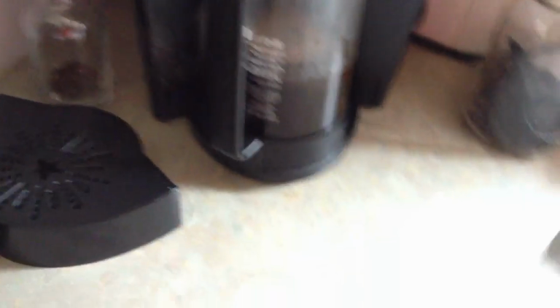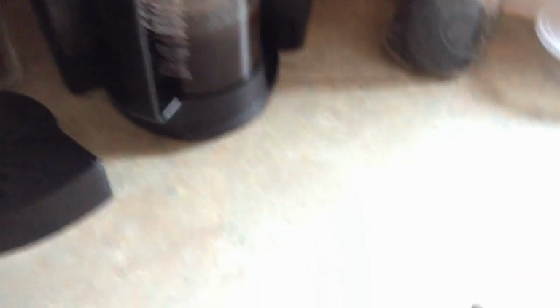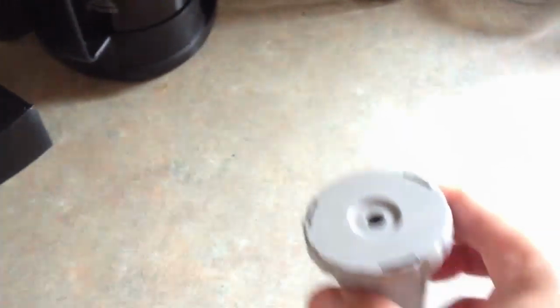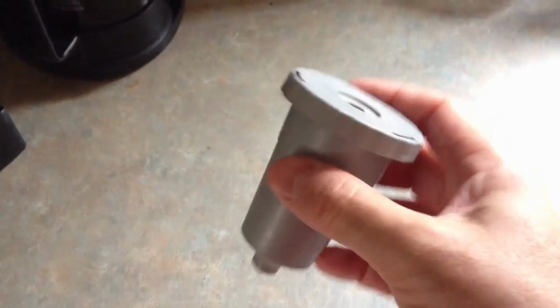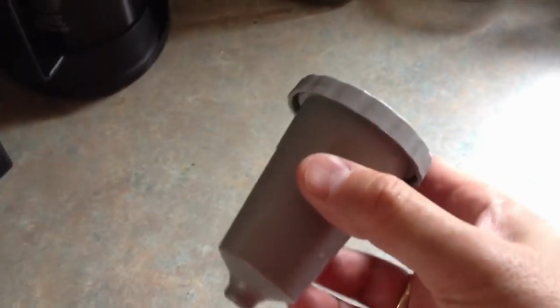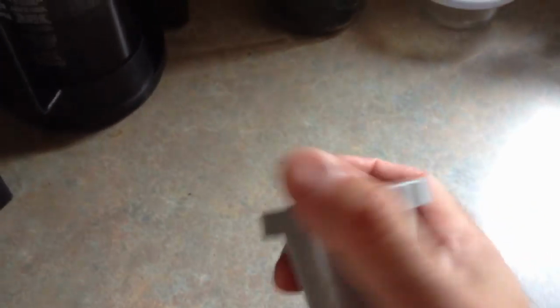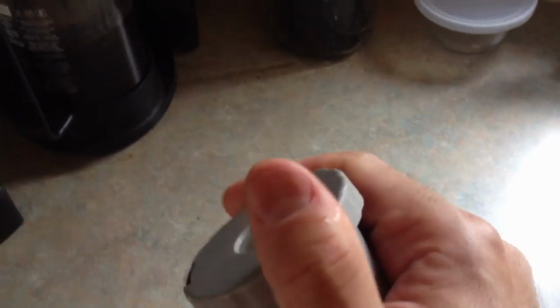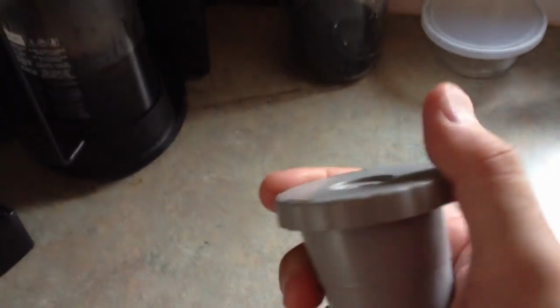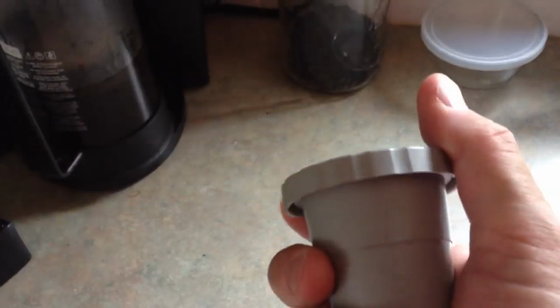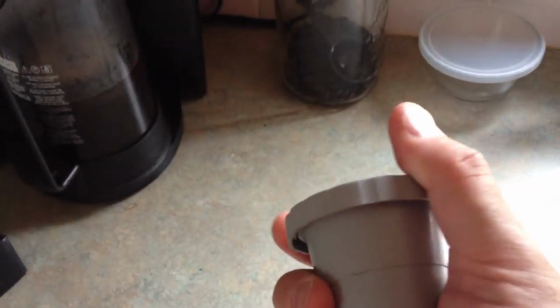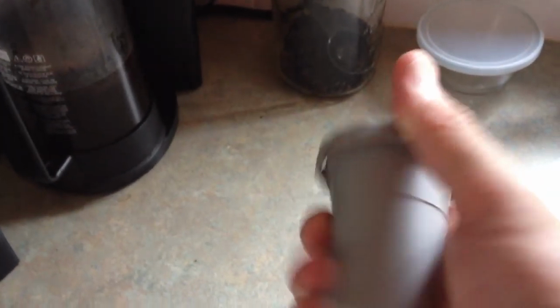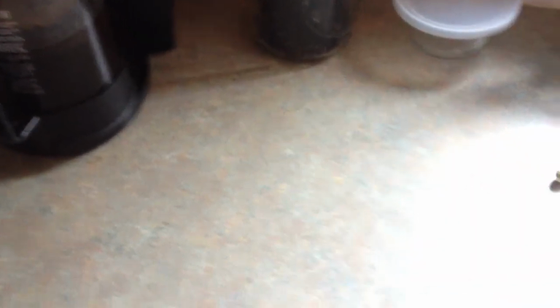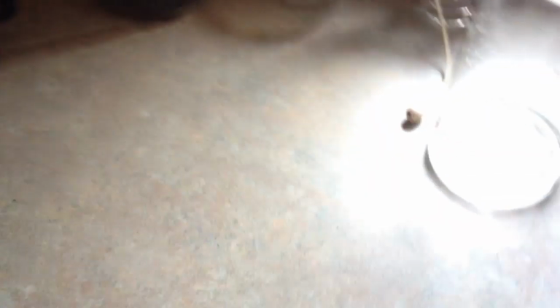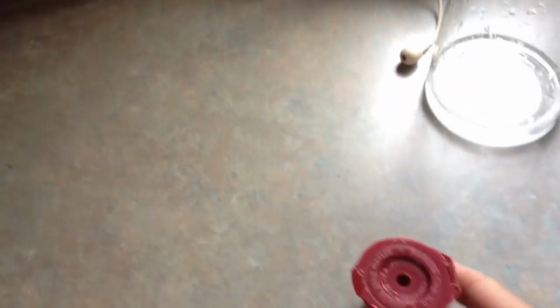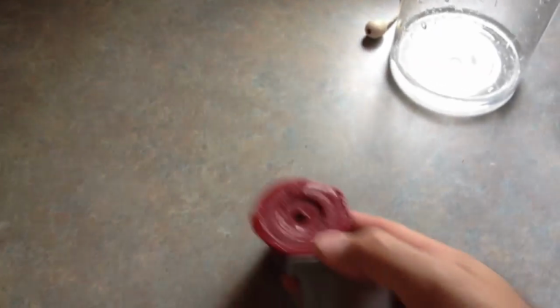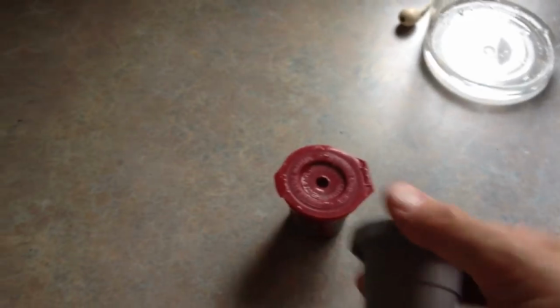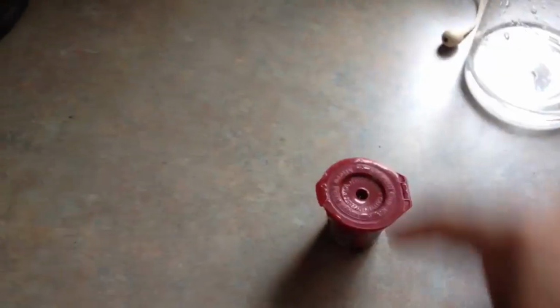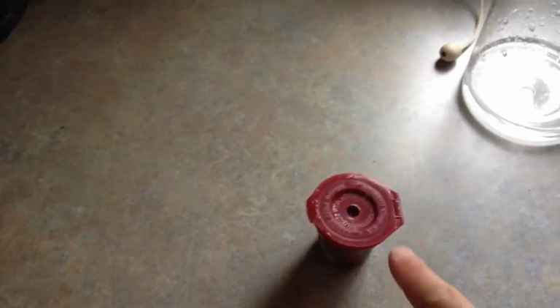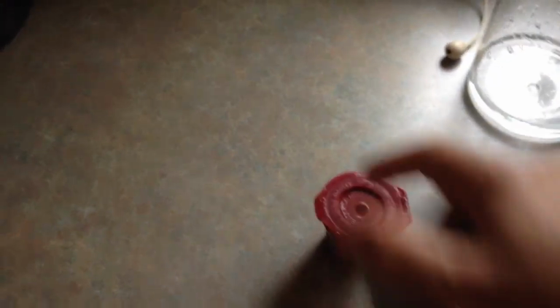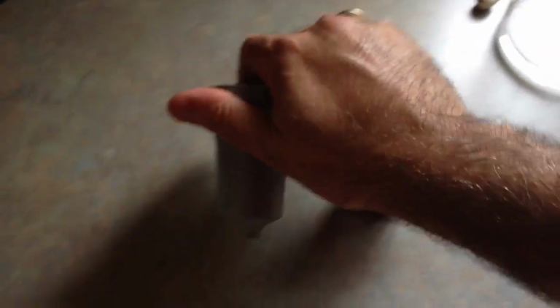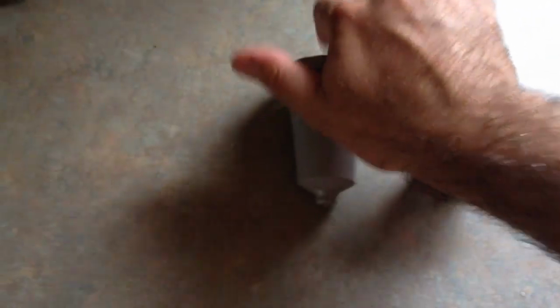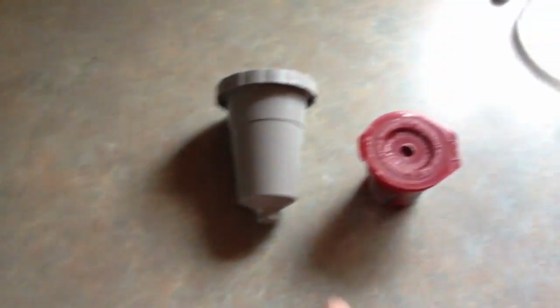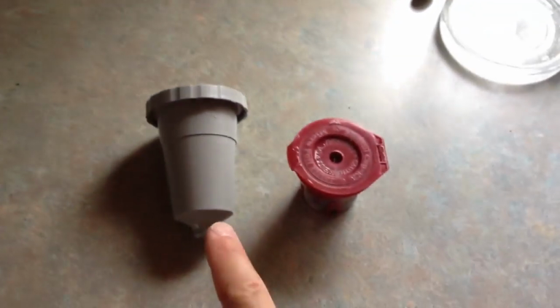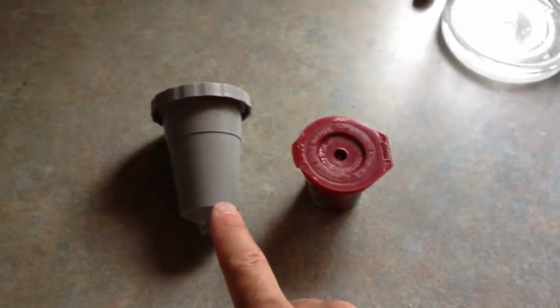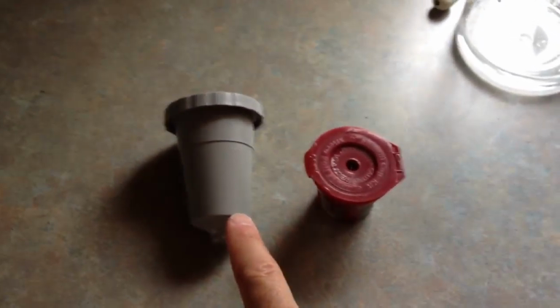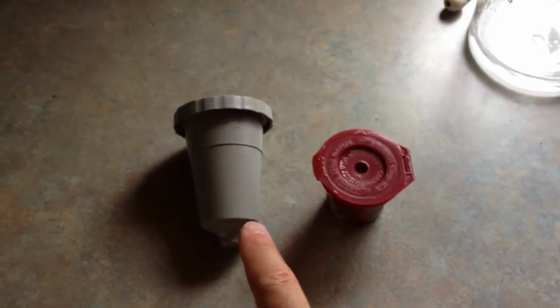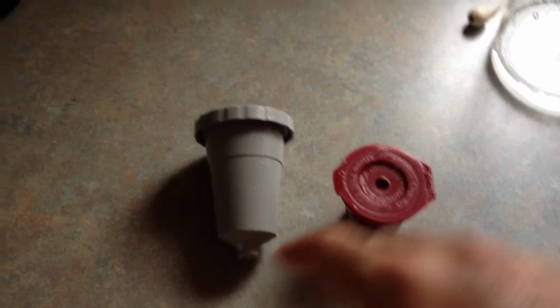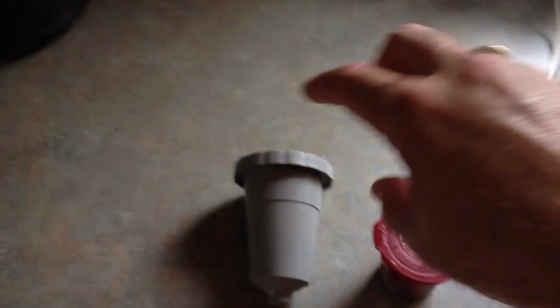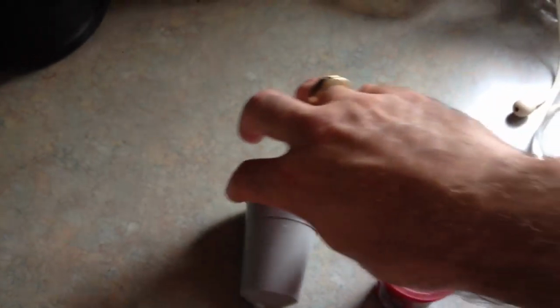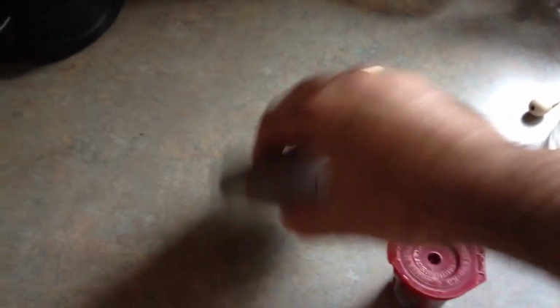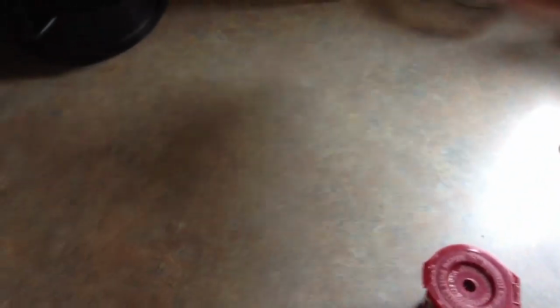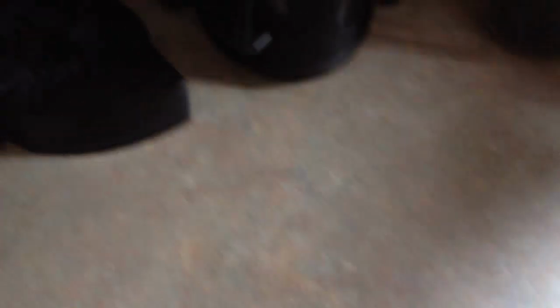This one made by Keurig is actually quite a lot better than these. This makes the weakest coffee right here, this red one. This gray one here makes a stronger coffee, but even that's not great.